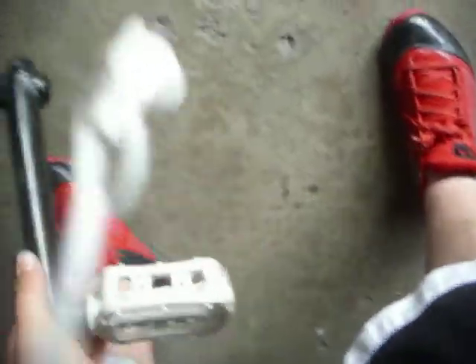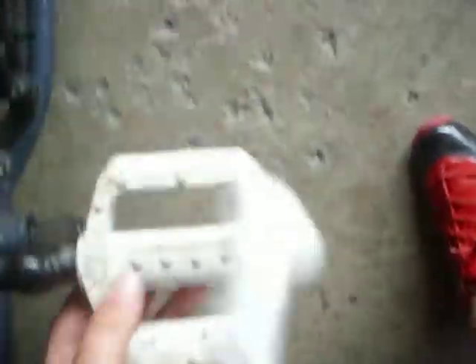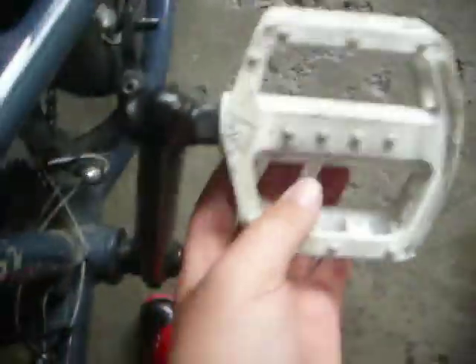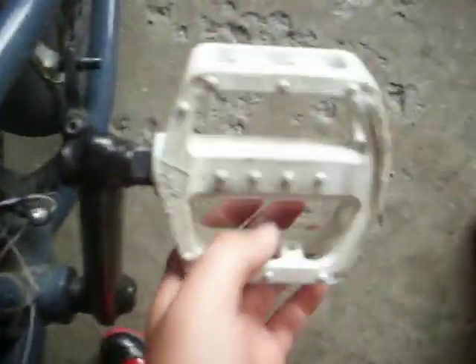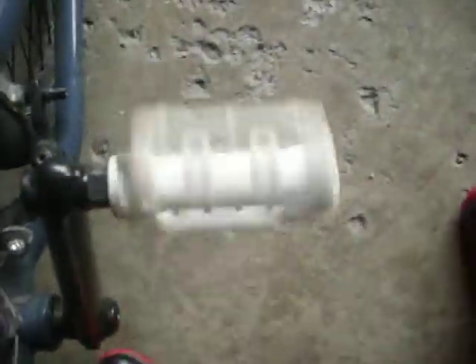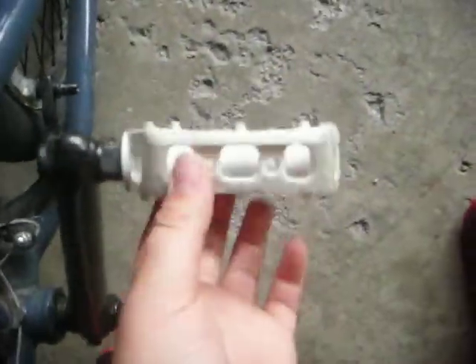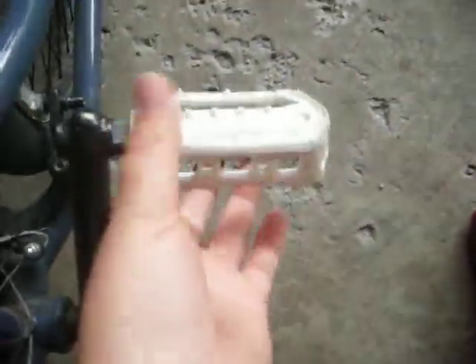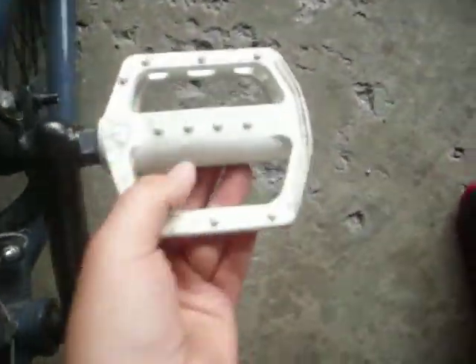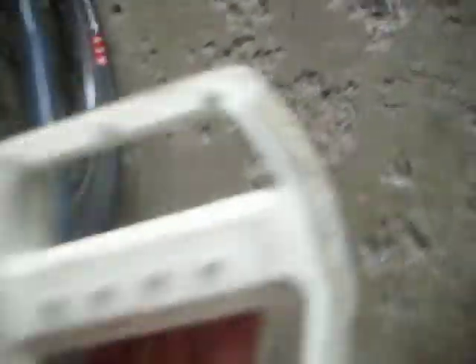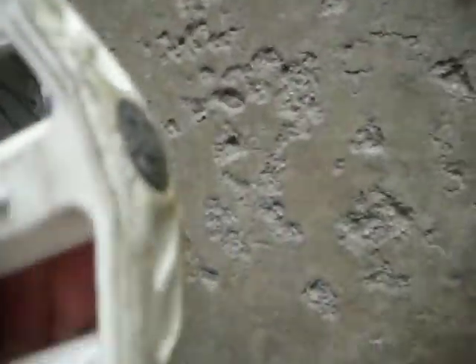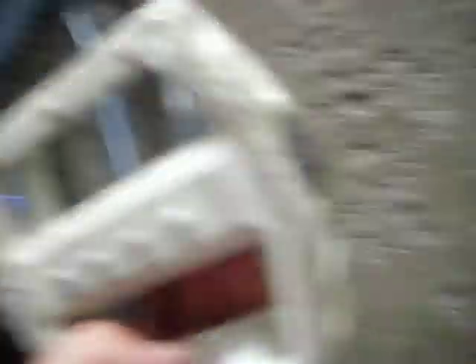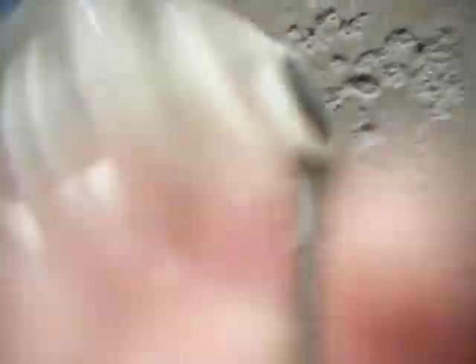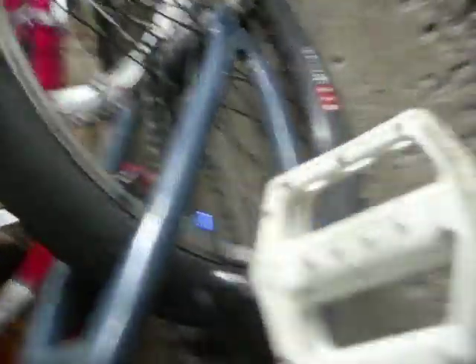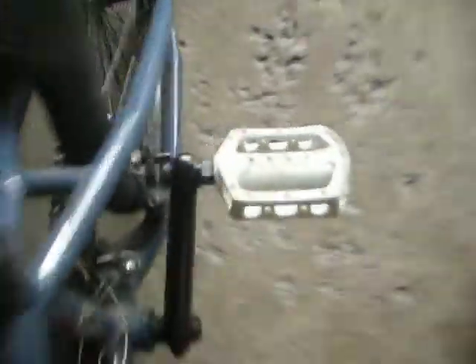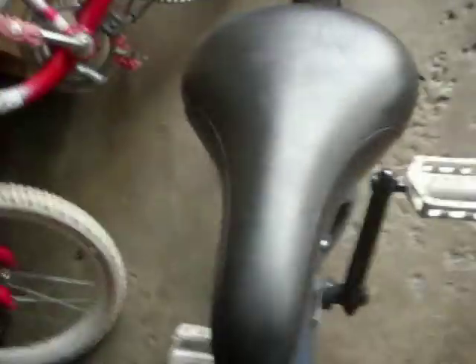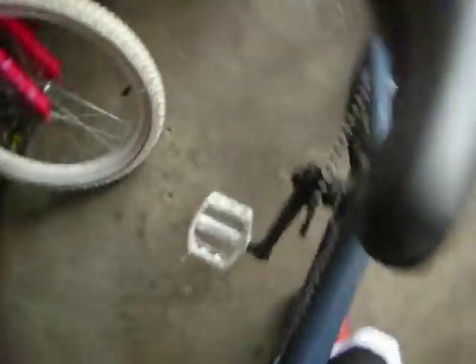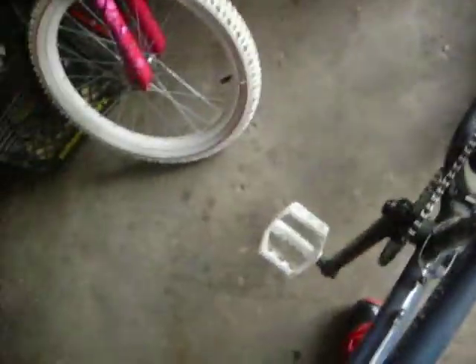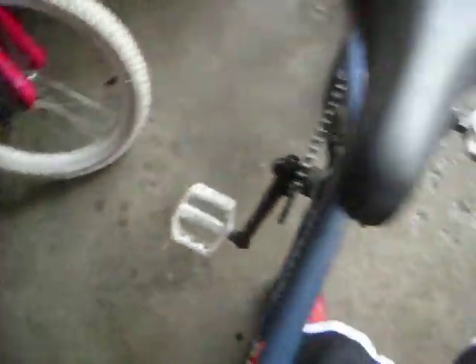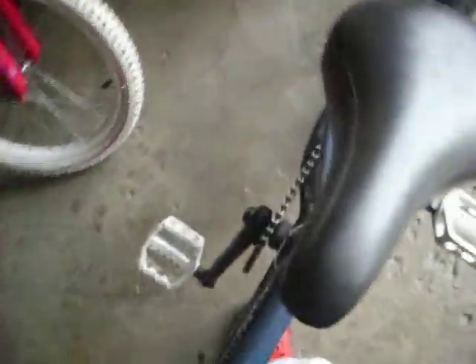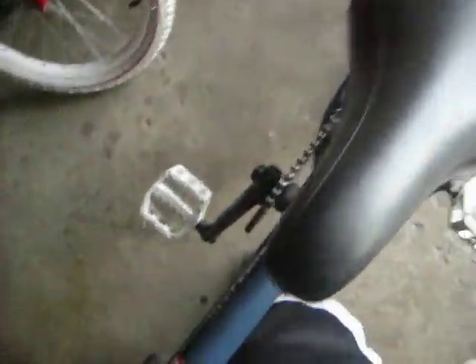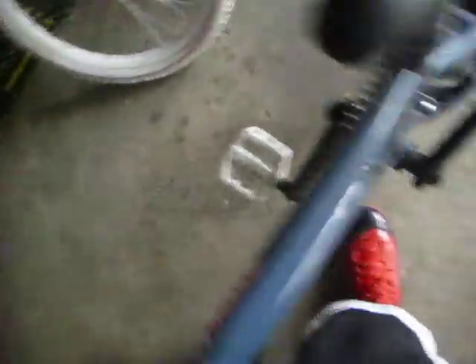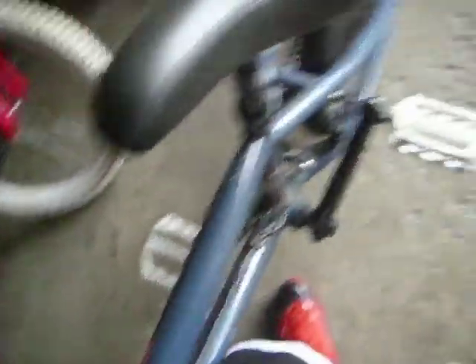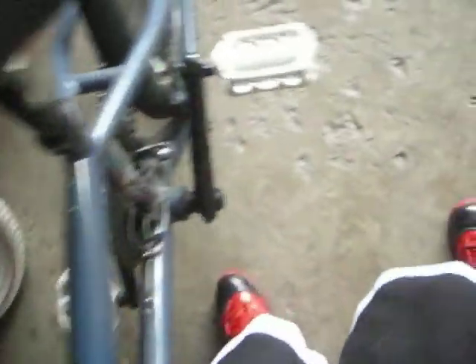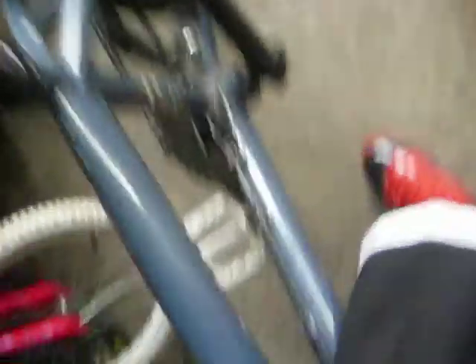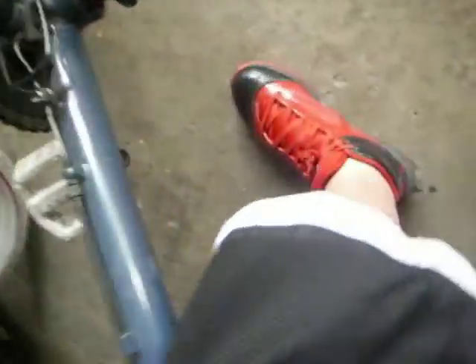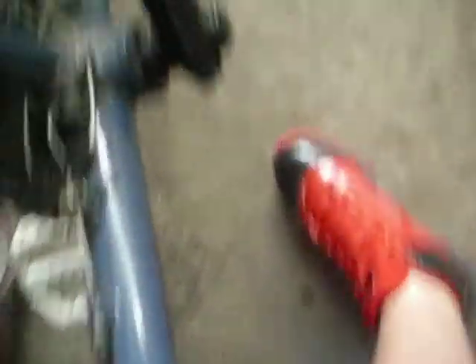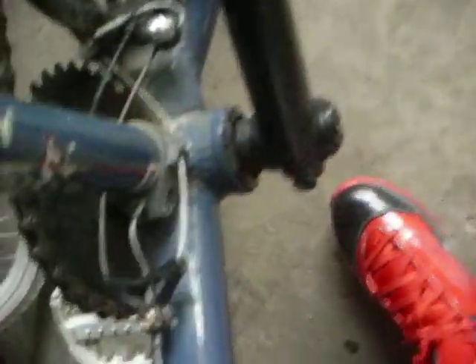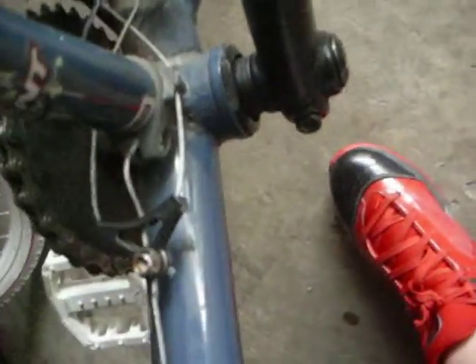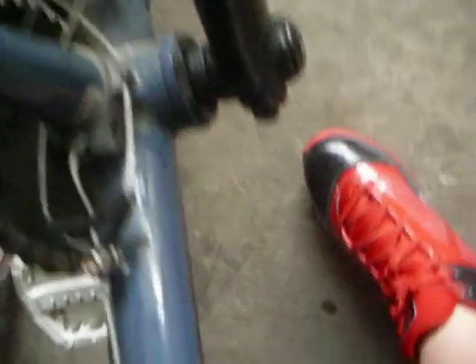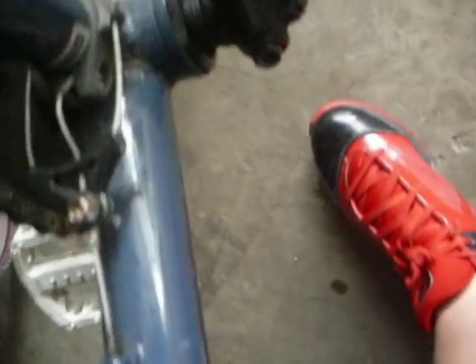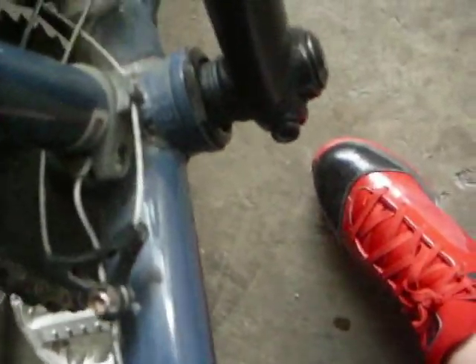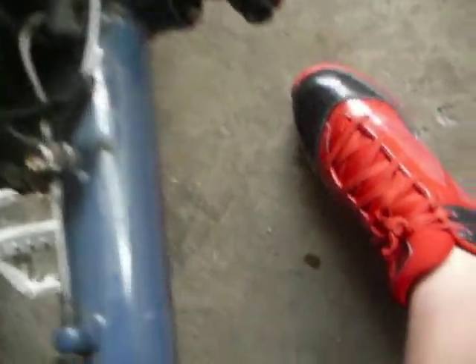I've got Fit PC pedals in white — they're unsealed. European bottom bracket.